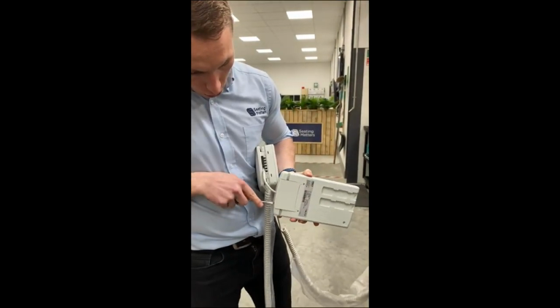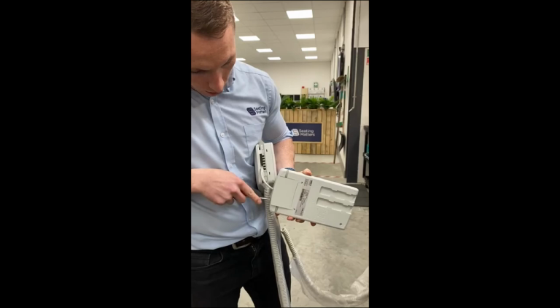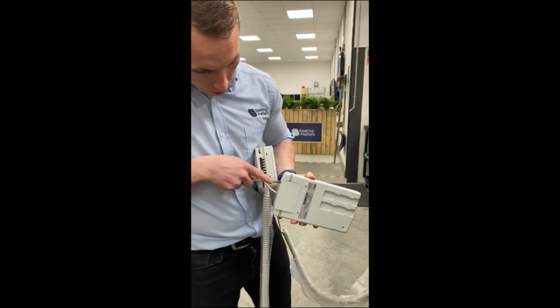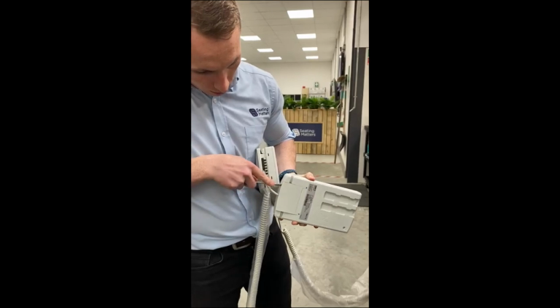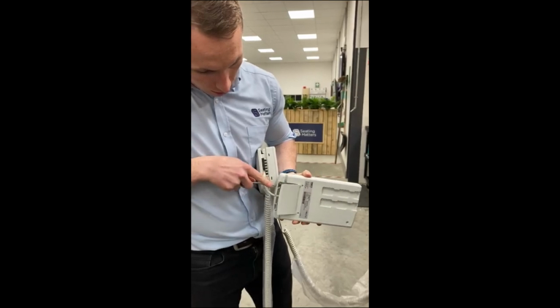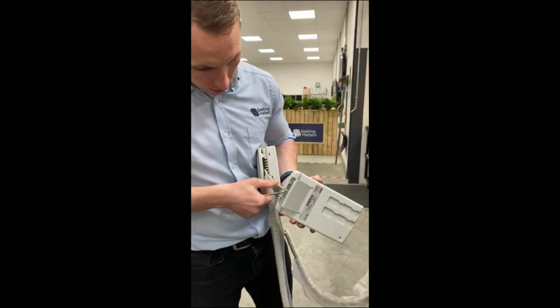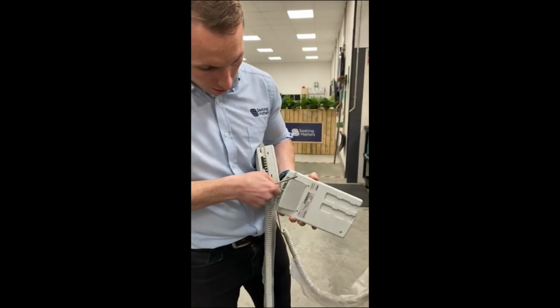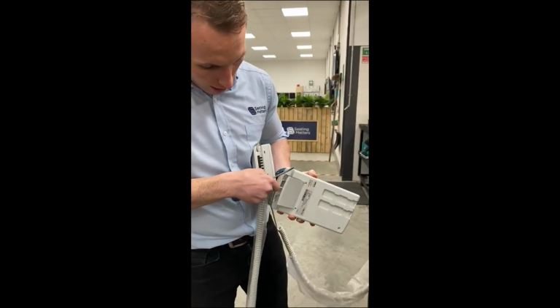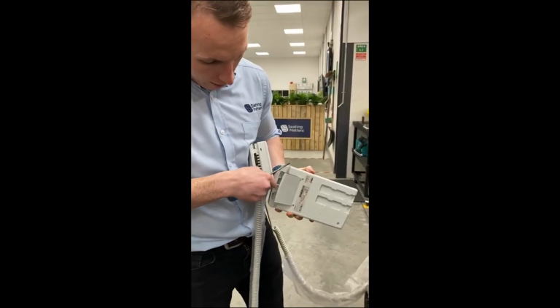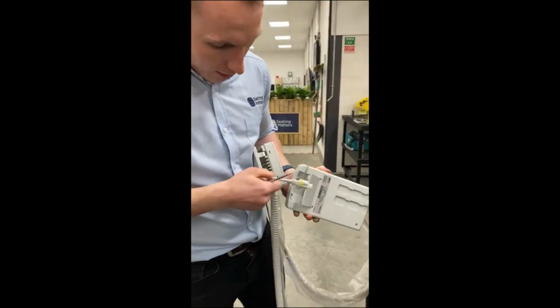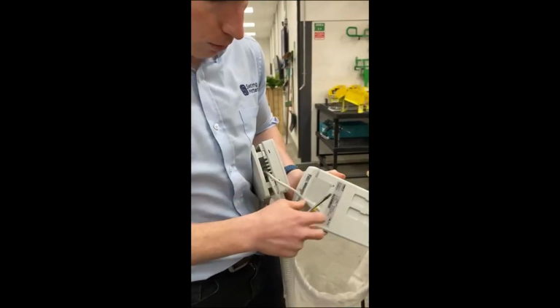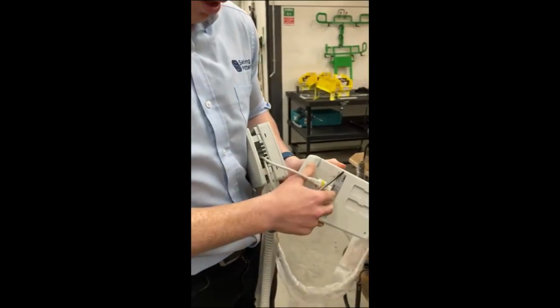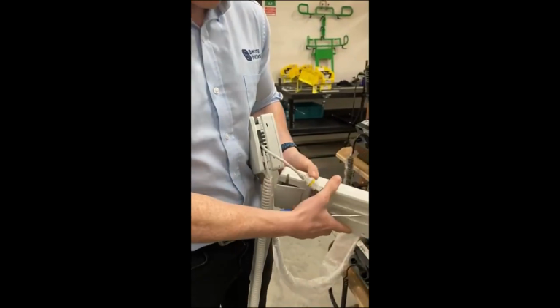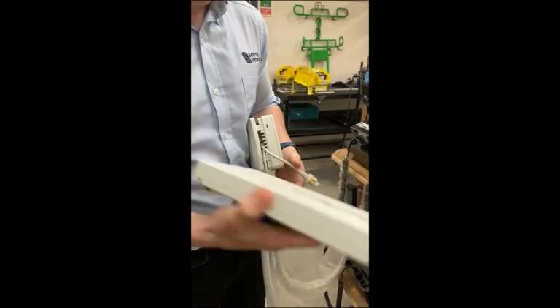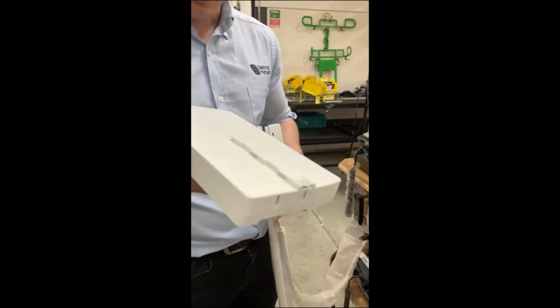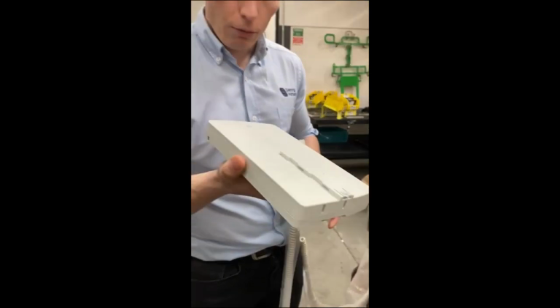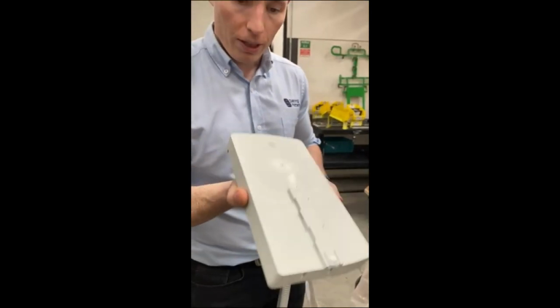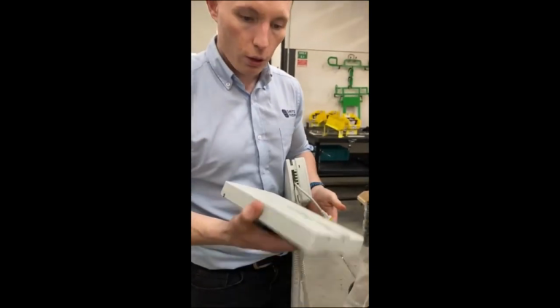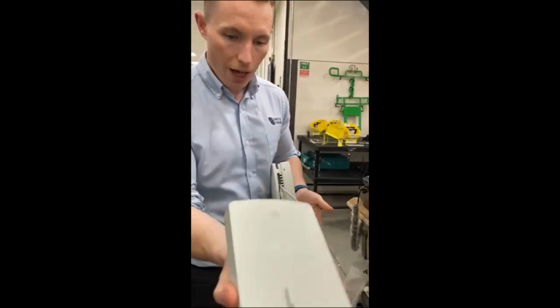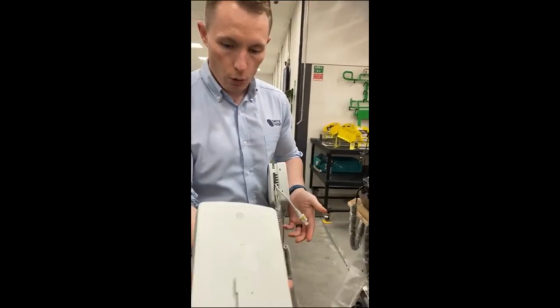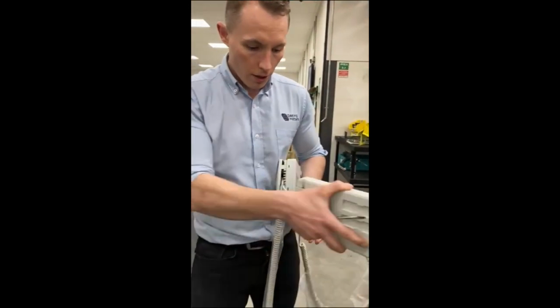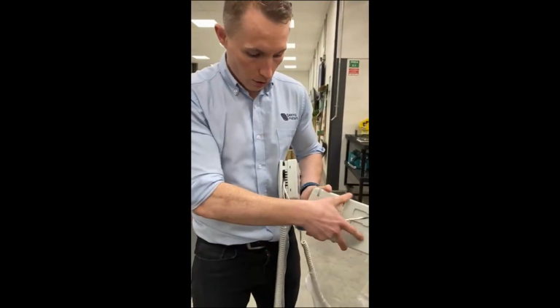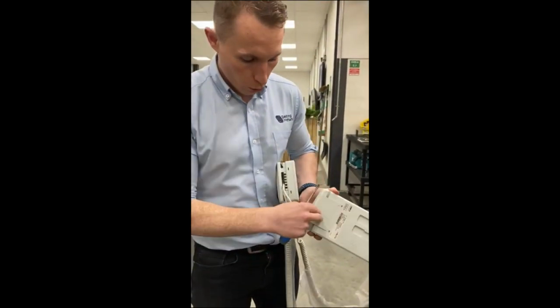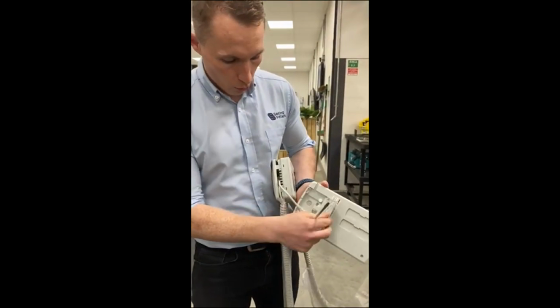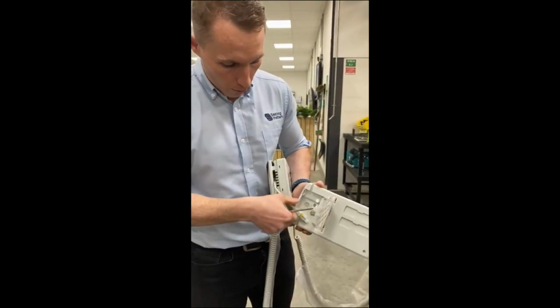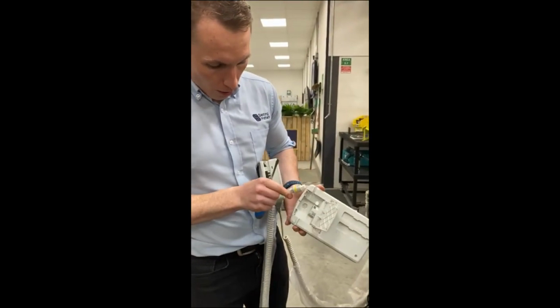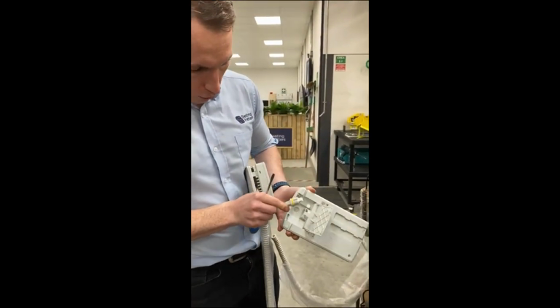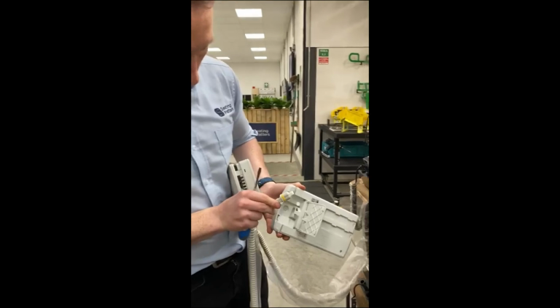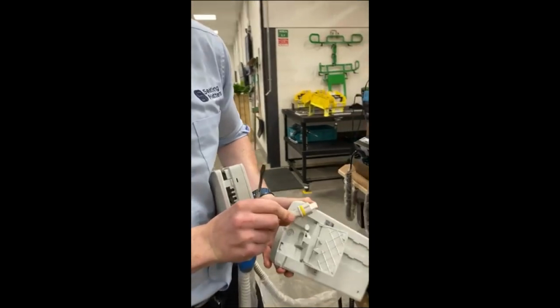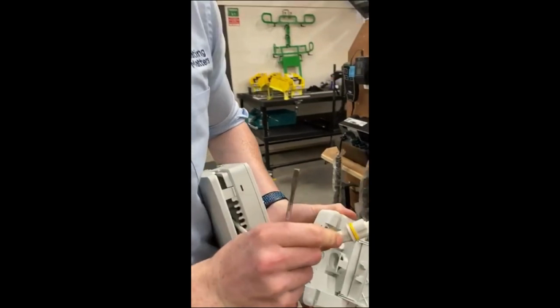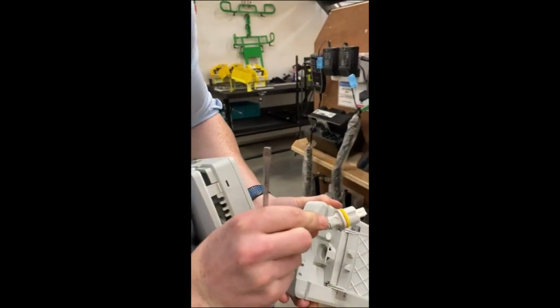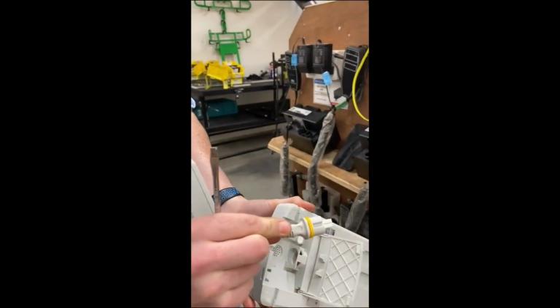There's one connection between the two that you need to open like that, and then this cable comes out. Then that battery can be replaced totally. You have the new one — this will be the reverse process.